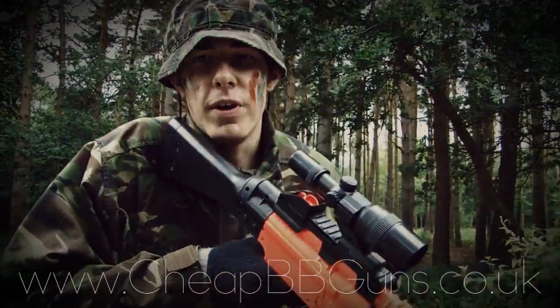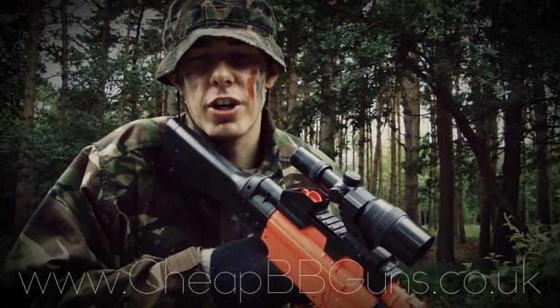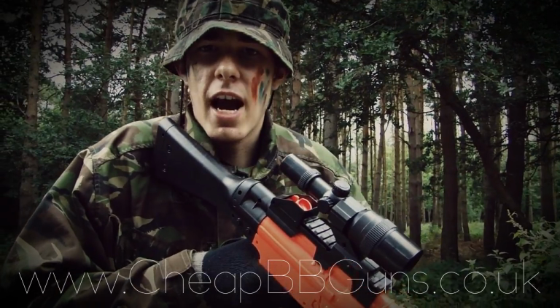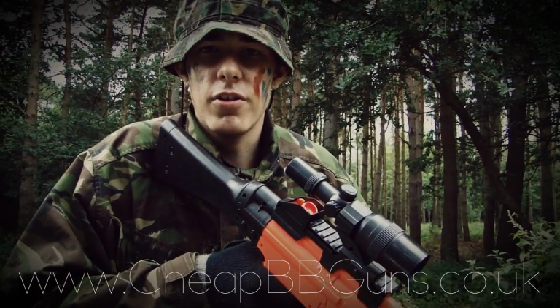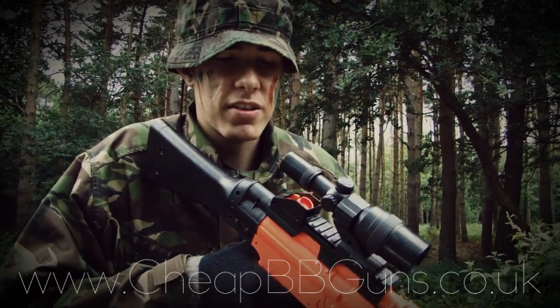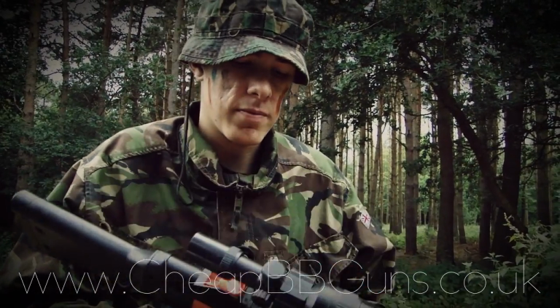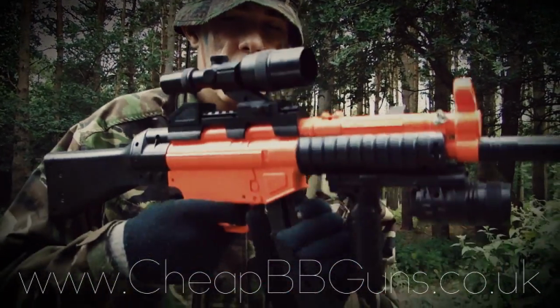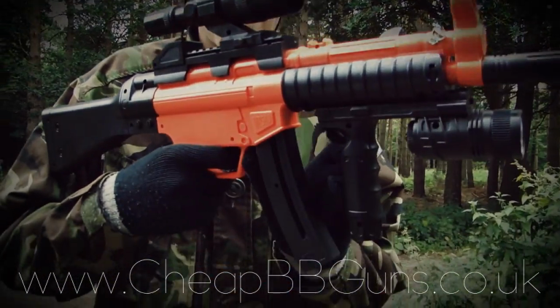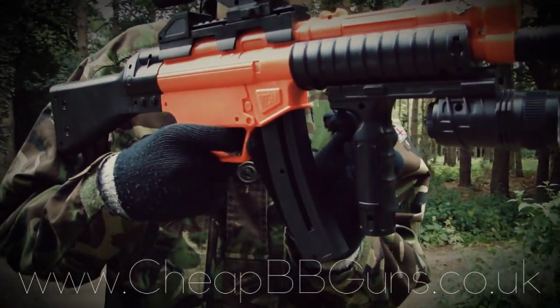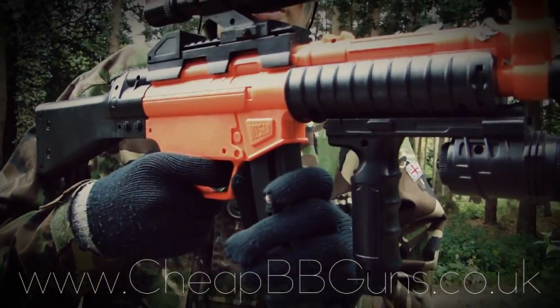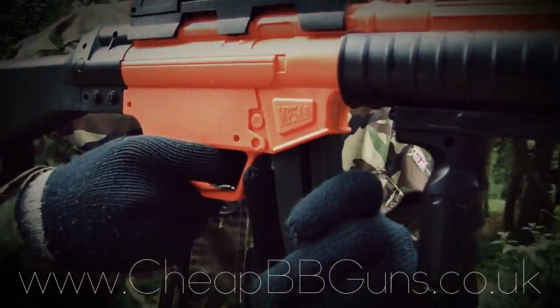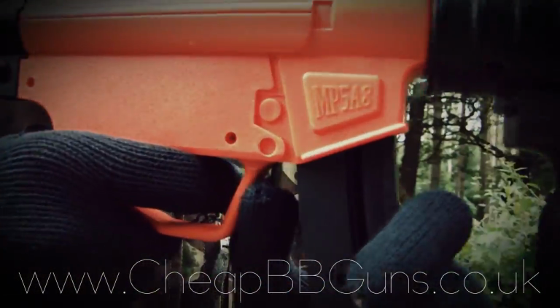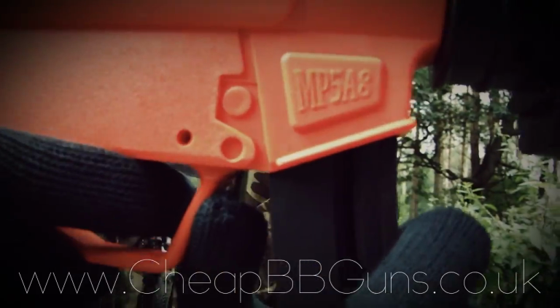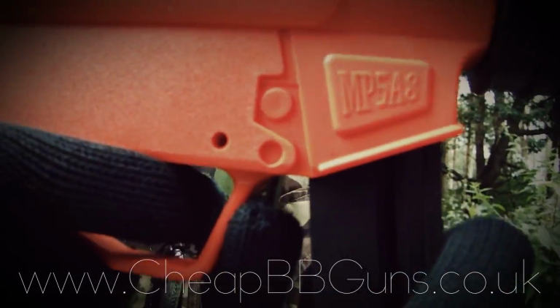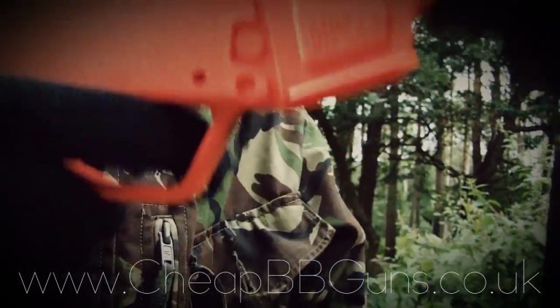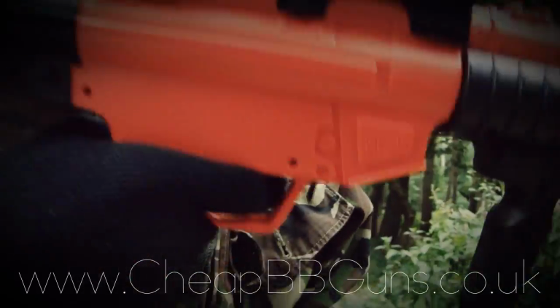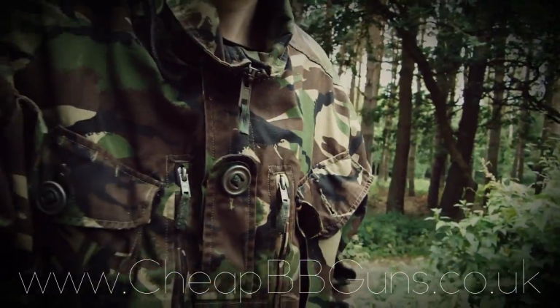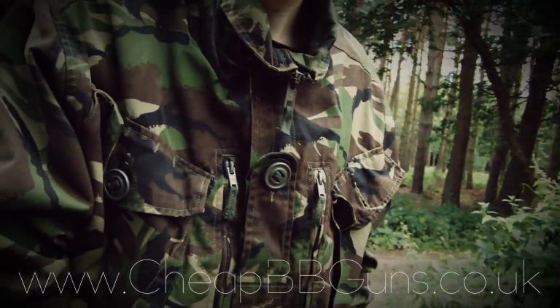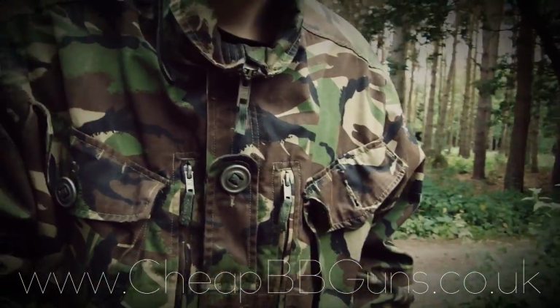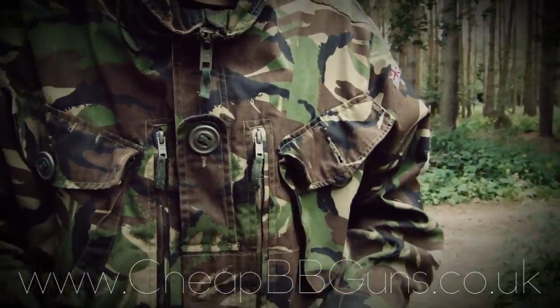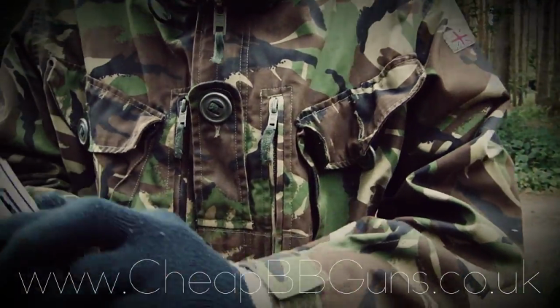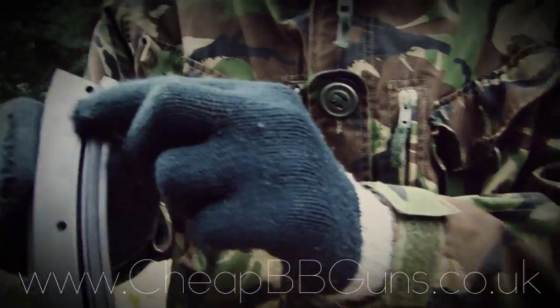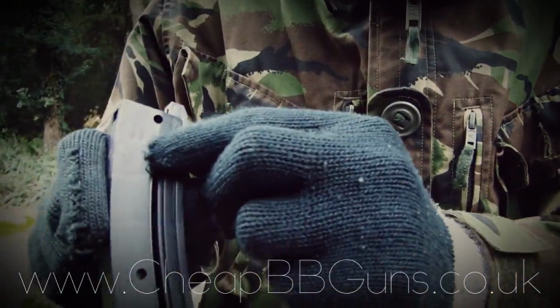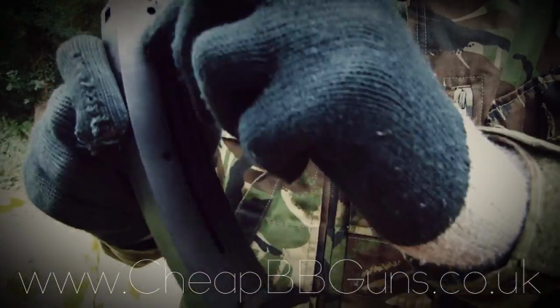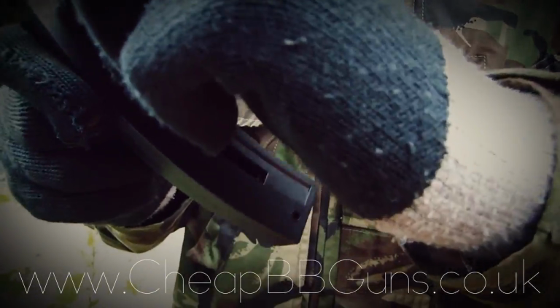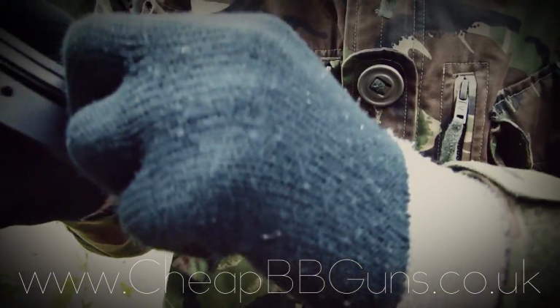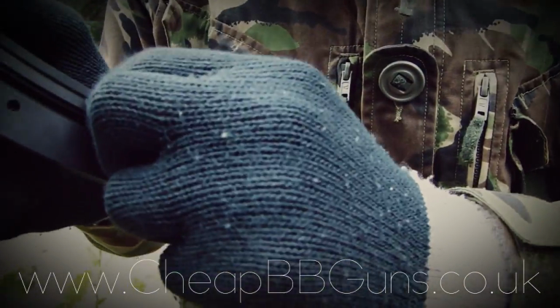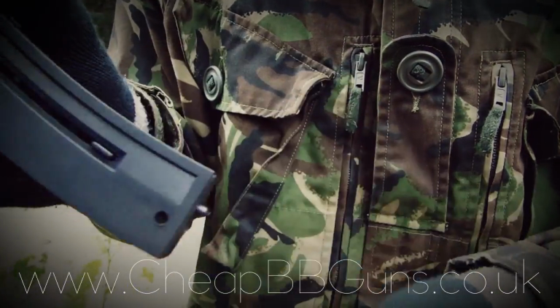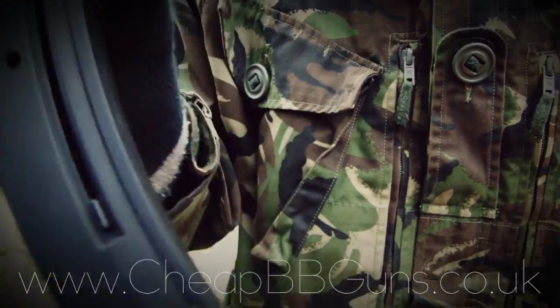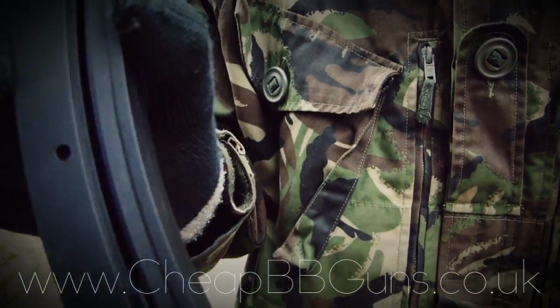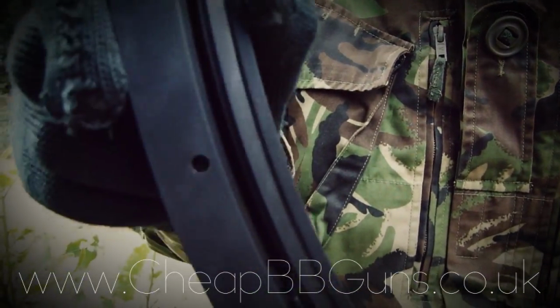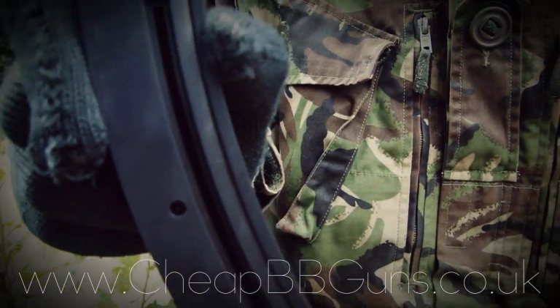Now I'm going to show you how to load your magazine. This button here is a mag release catch — press it to release your mag. Then you're going to simply want to take the spring at the top, put it all the way down to the bottom, and it automatically locks in place.